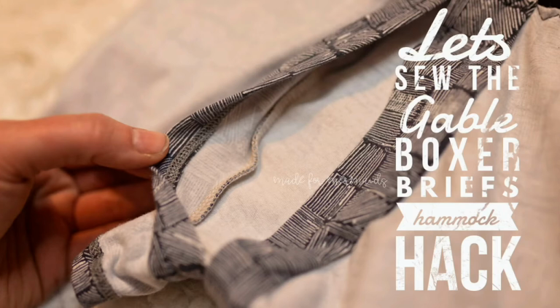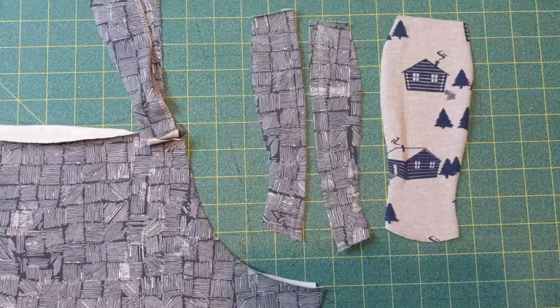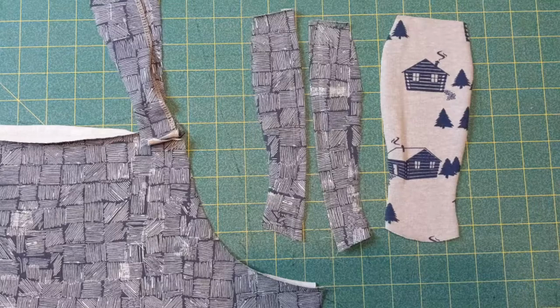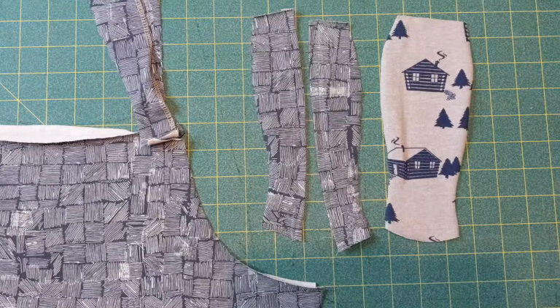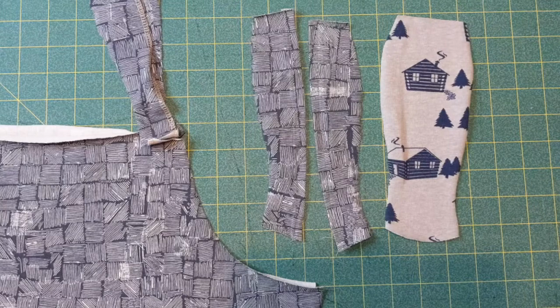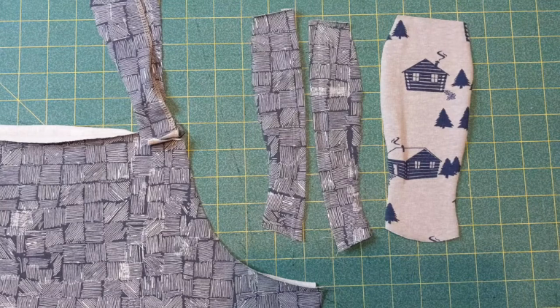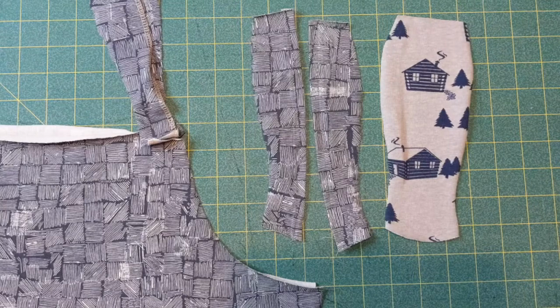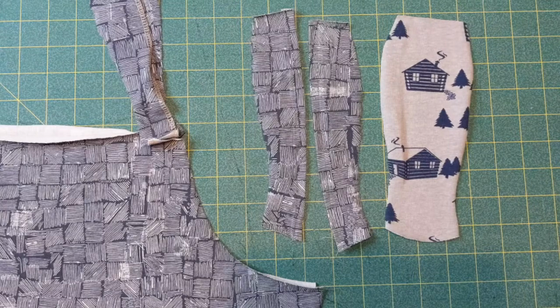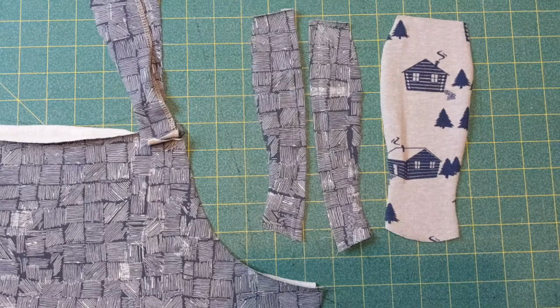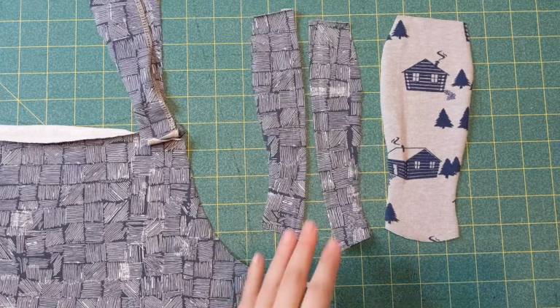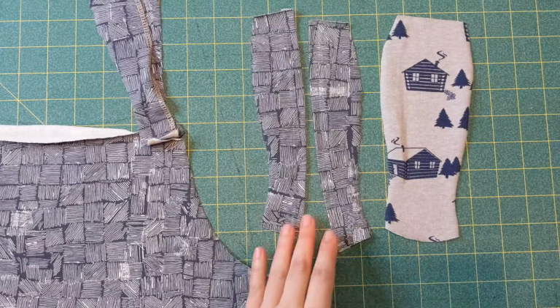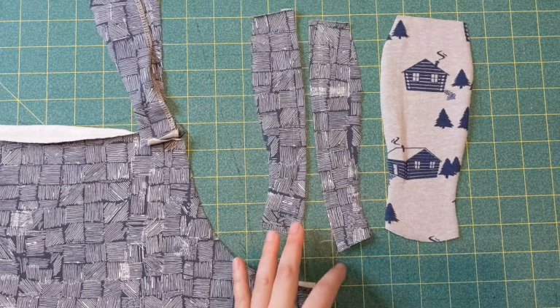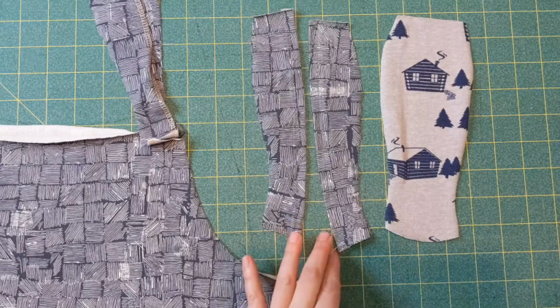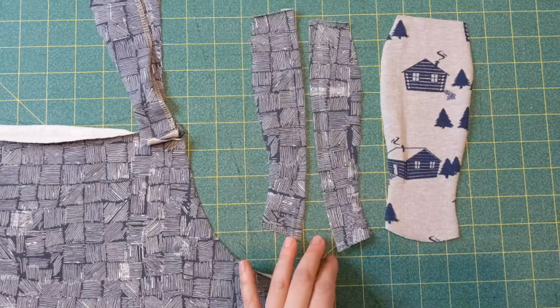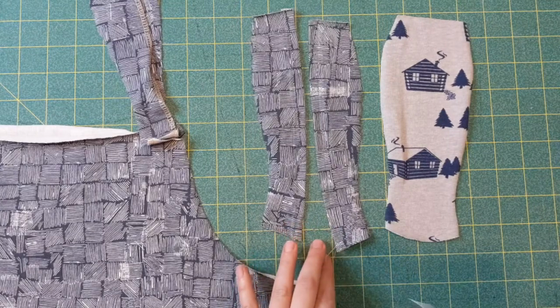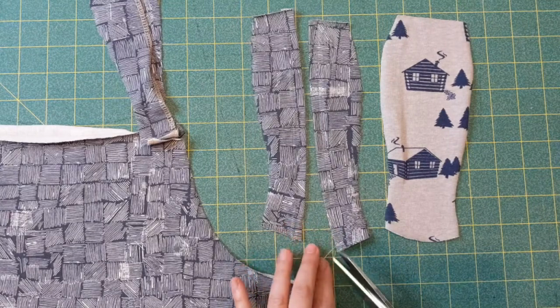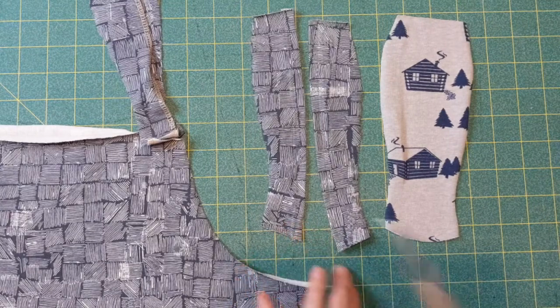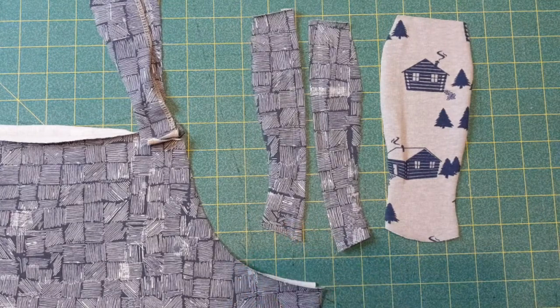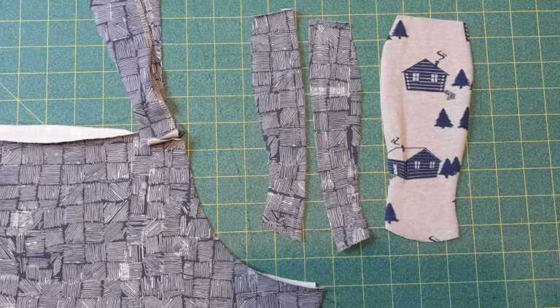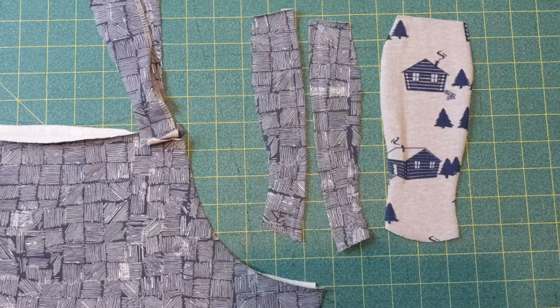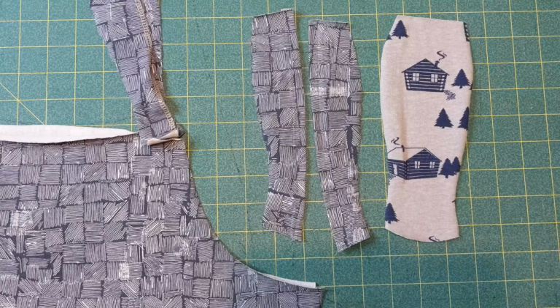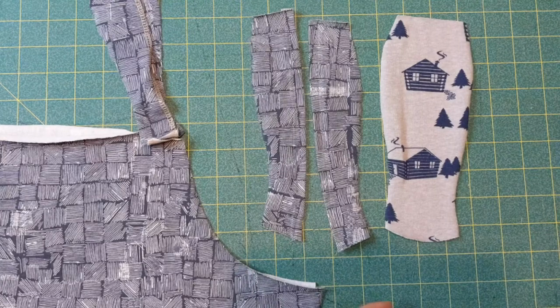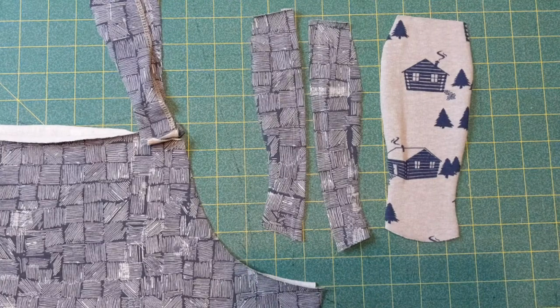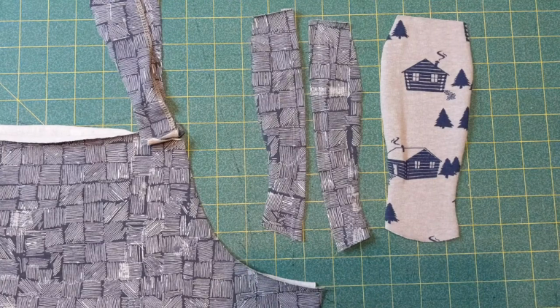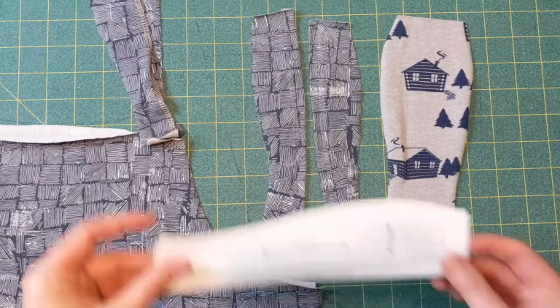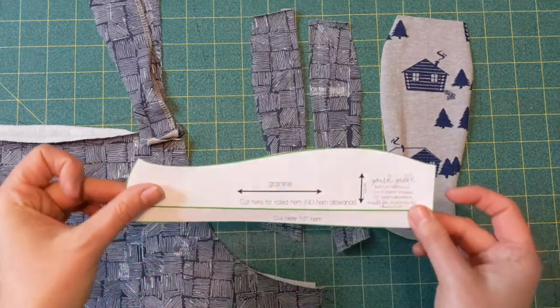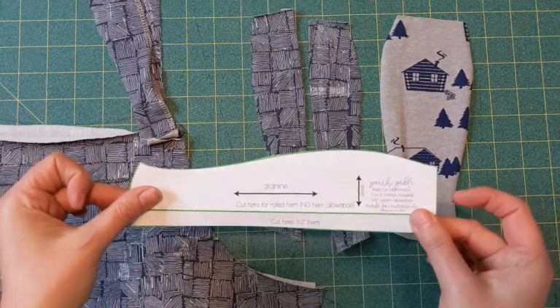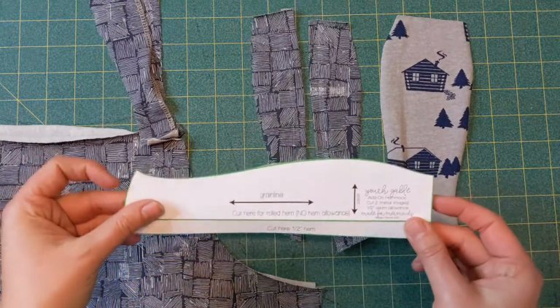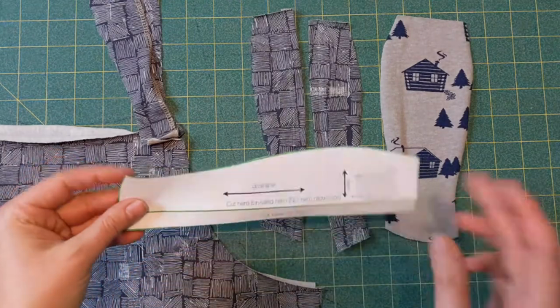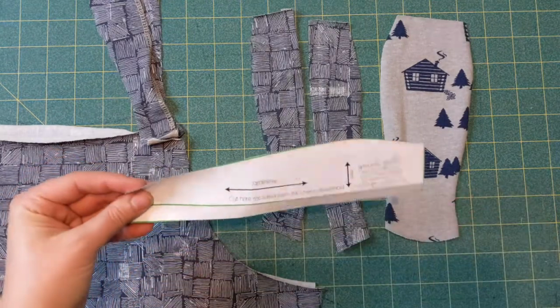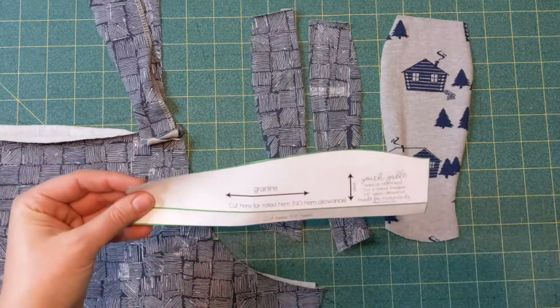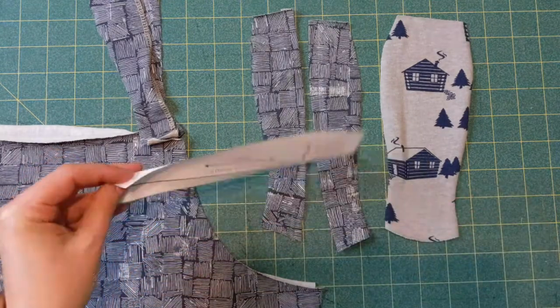Hey y'all, it's Megan from Made for Mermaids again, and today I'm going to show you how to sew the hammock add-on for the Gables. This is a free pattern piece — you just get it on the website.